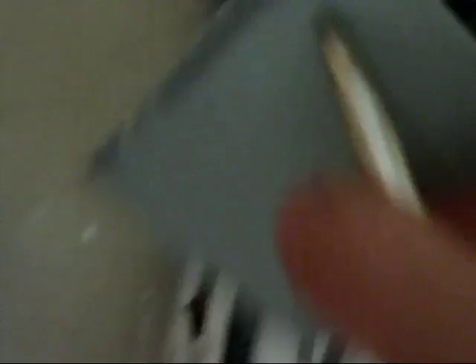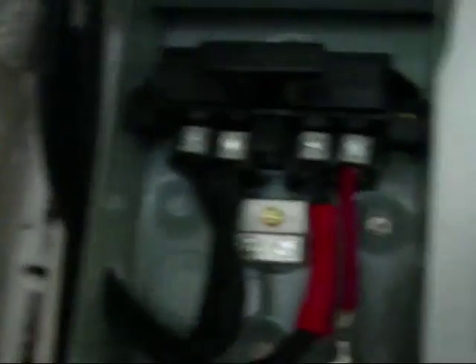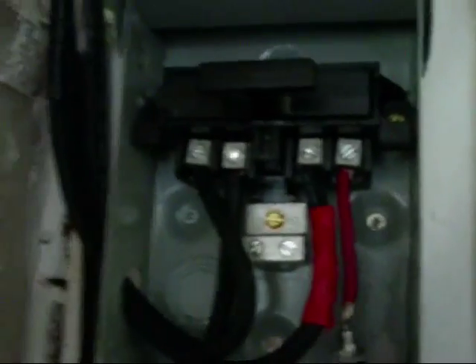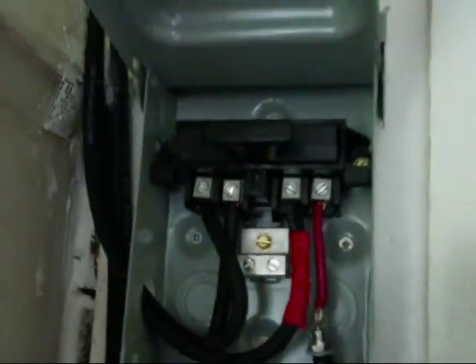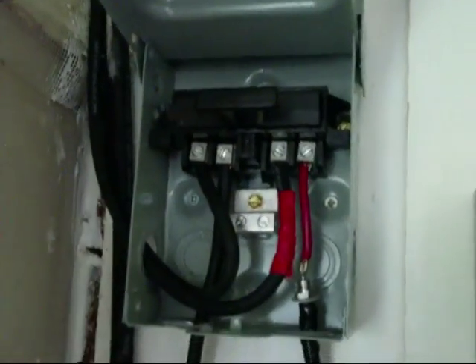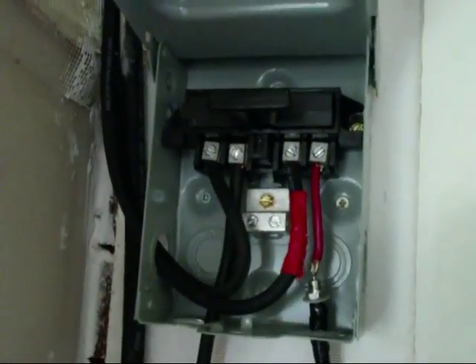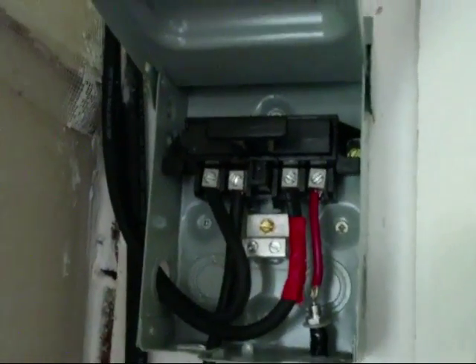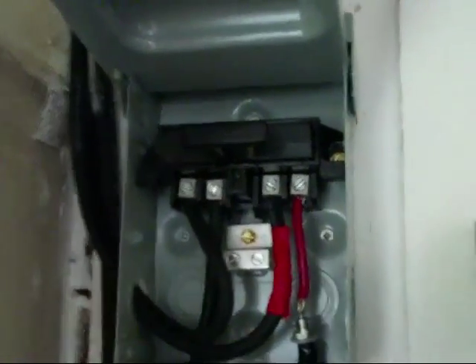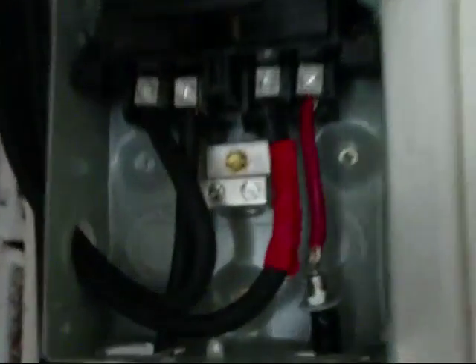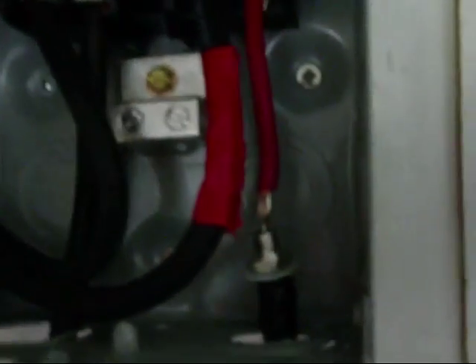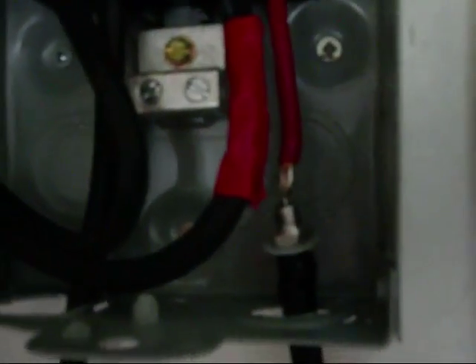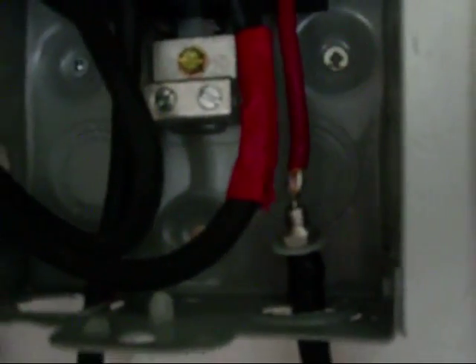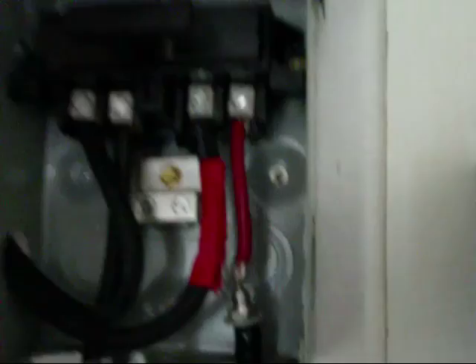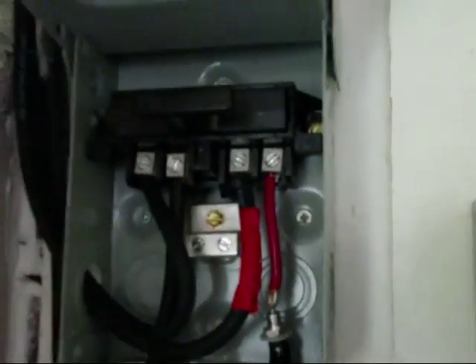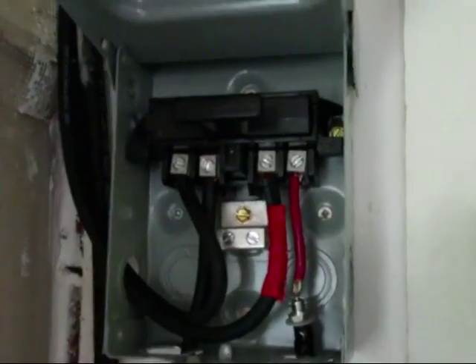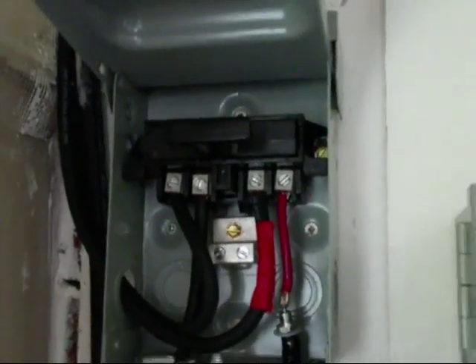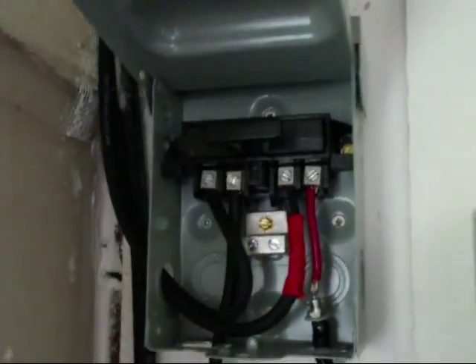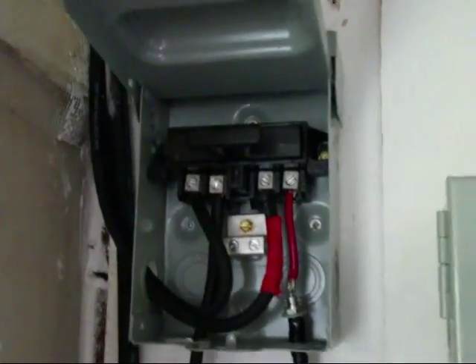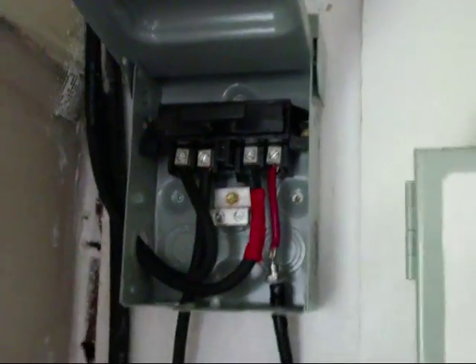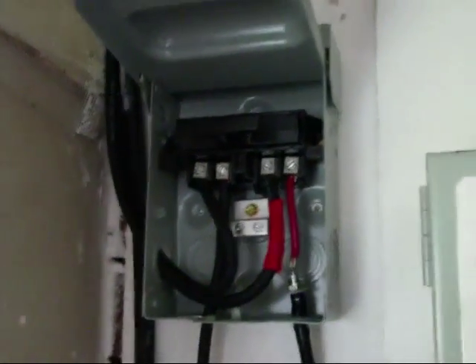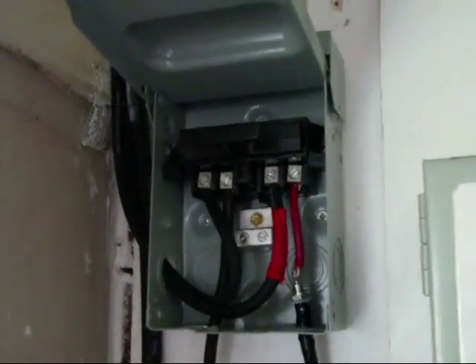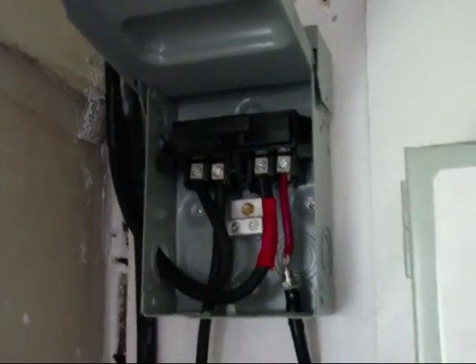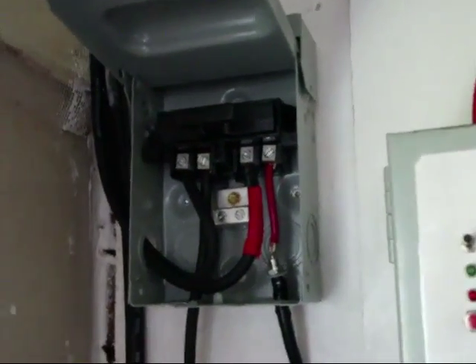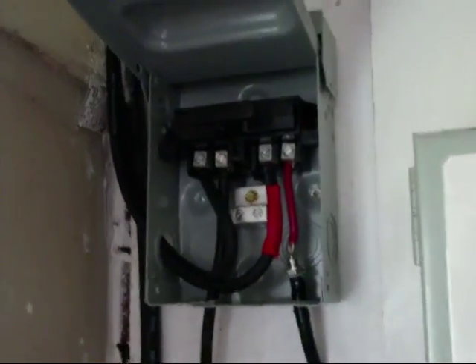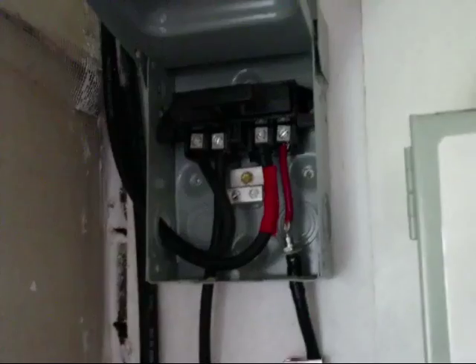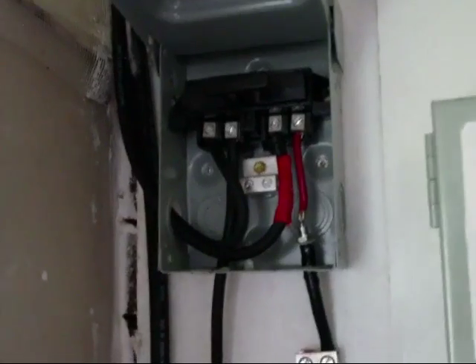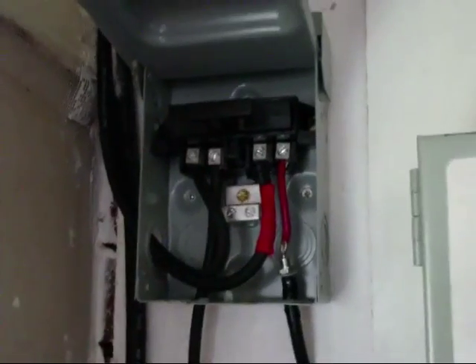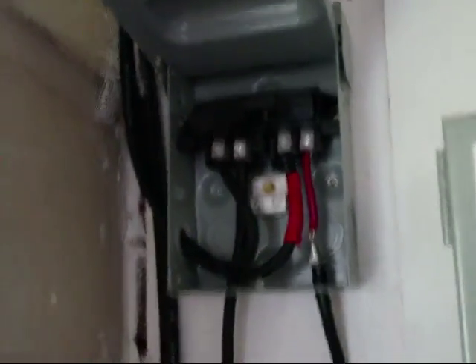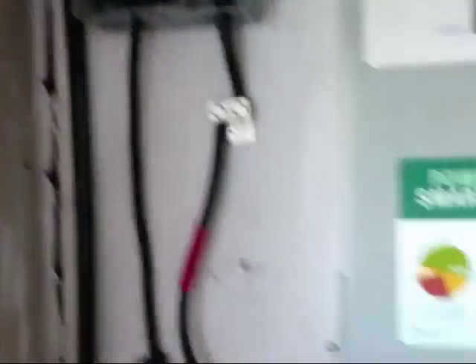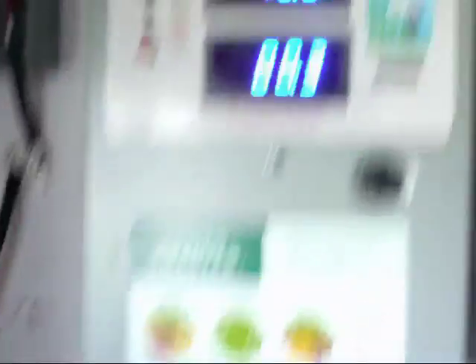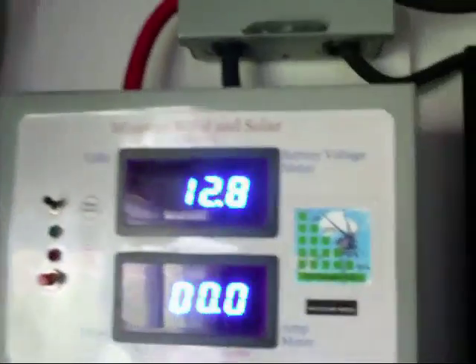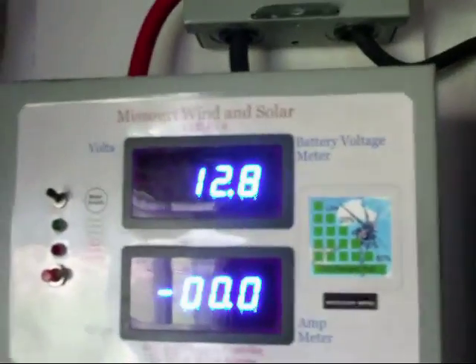I got another disconnect box there, a little one-way diode — 12 amp. And that's also a 180-watt panel, running on my 12-volt system though.